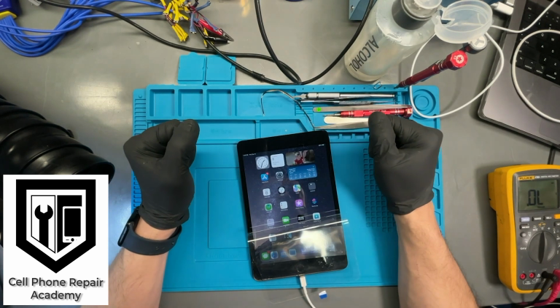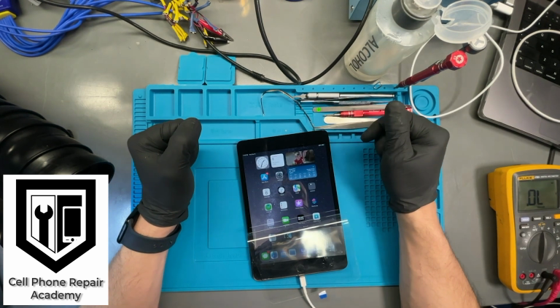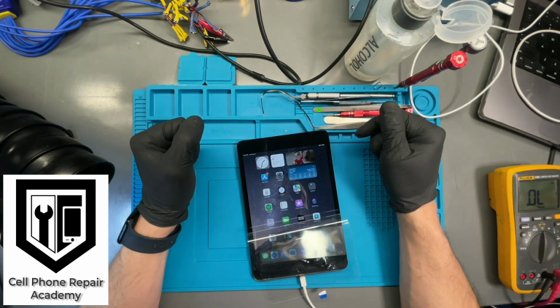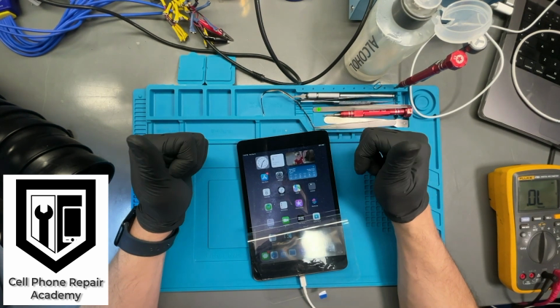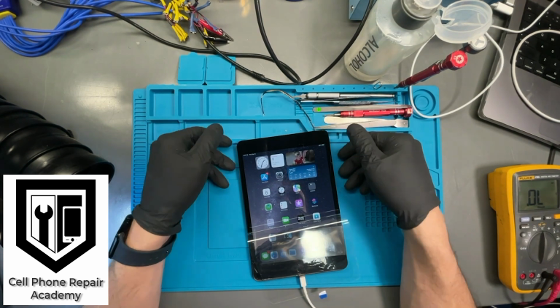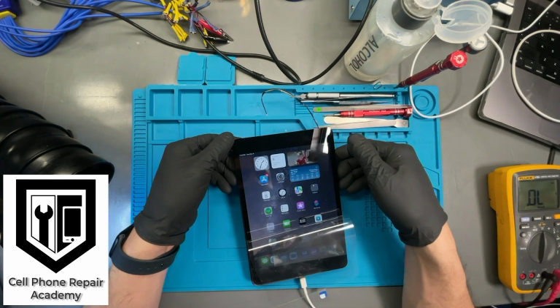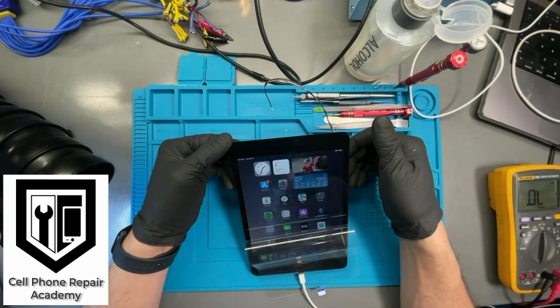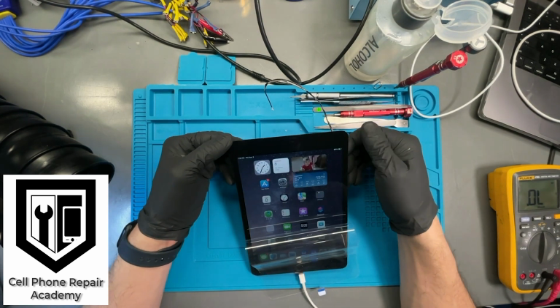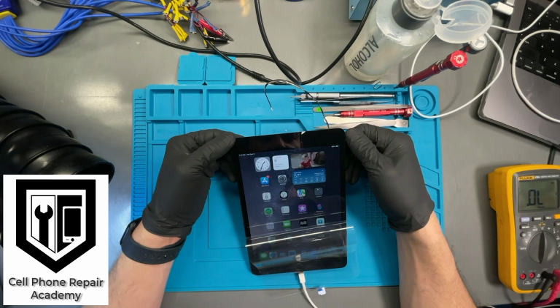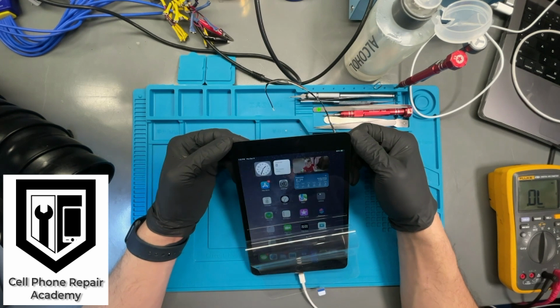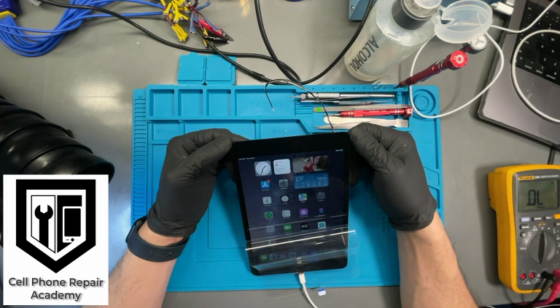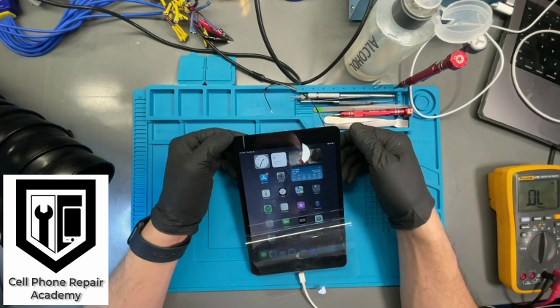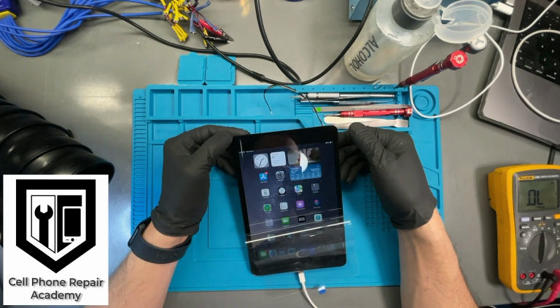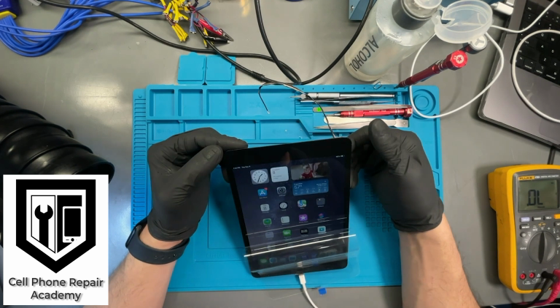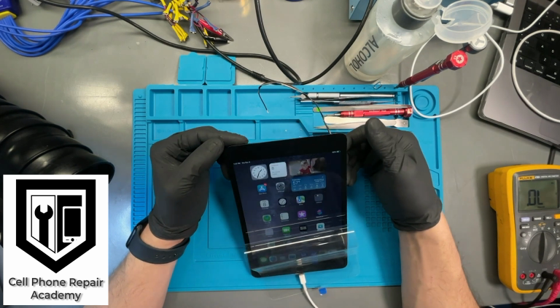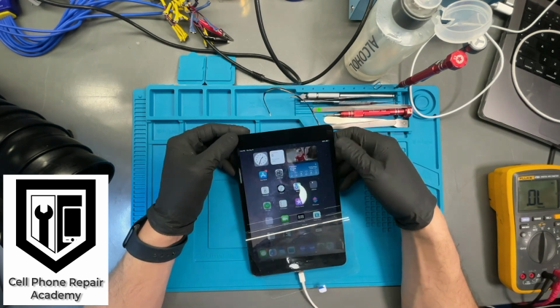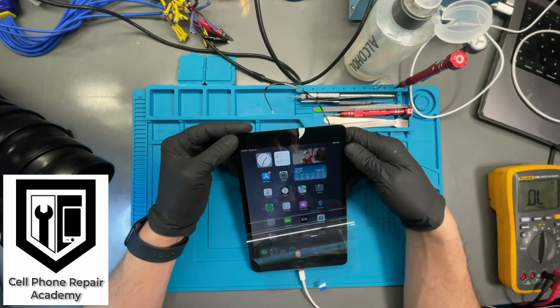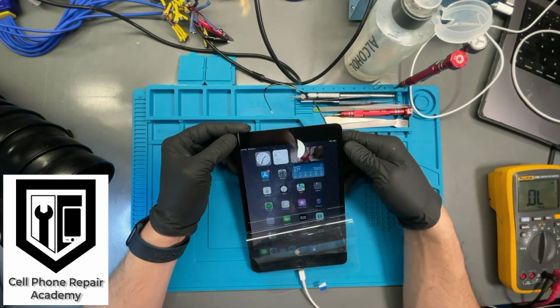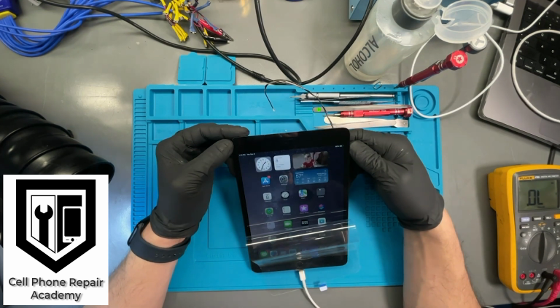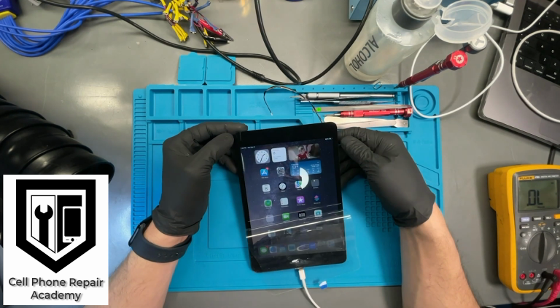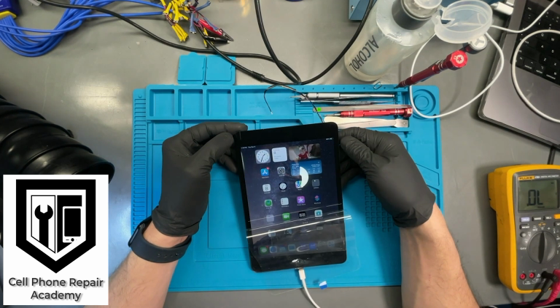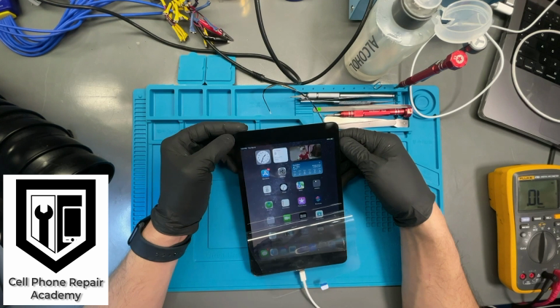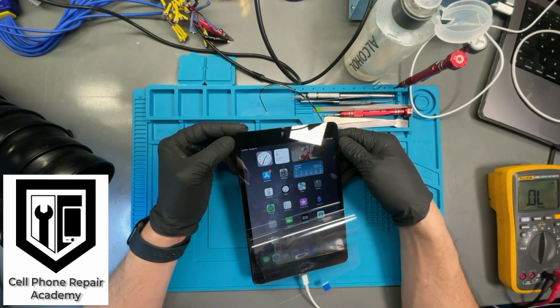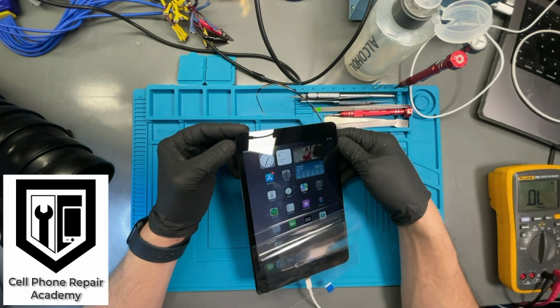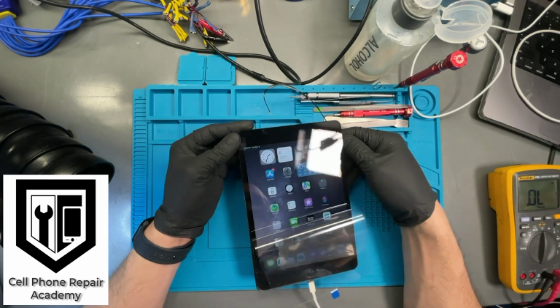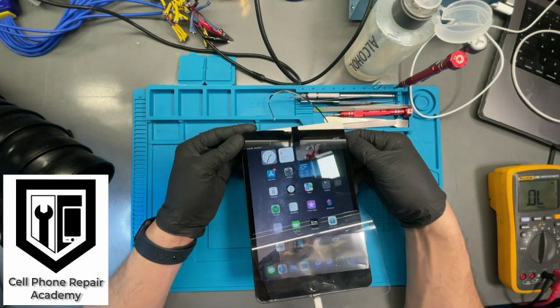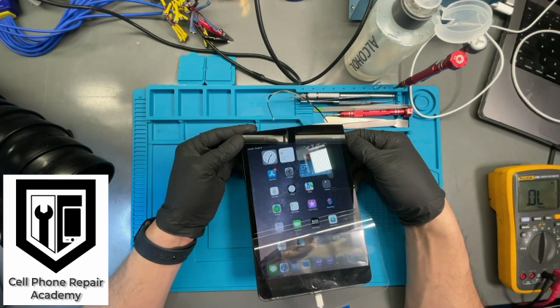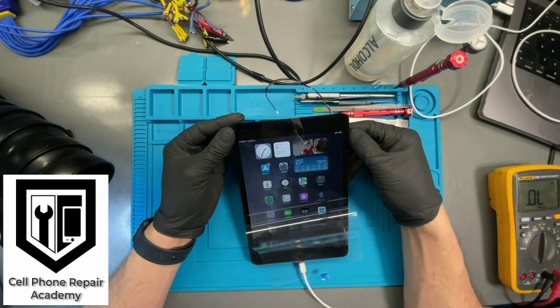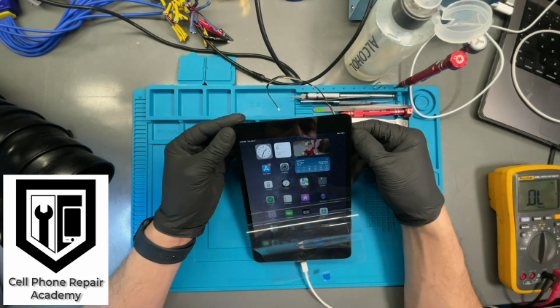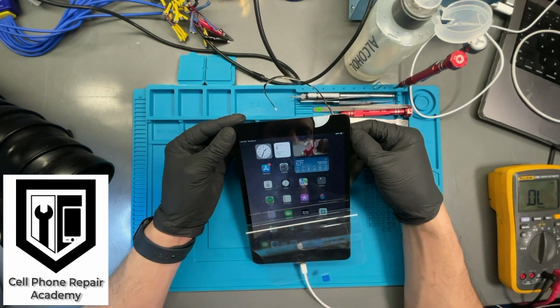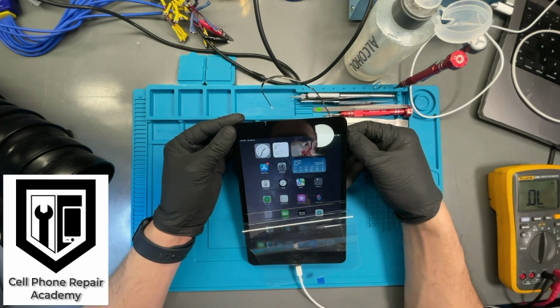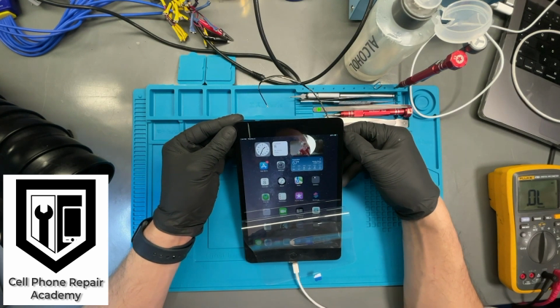If you want to learn how to do repairs similar to this, join us in our next 5-day microsoldering training. If you have a device that needs to be repaired by a professional, click the link below to our mailing program. Thanks for watching.